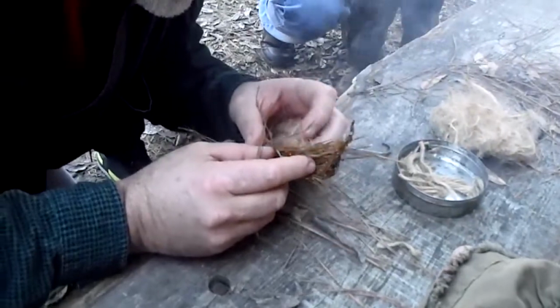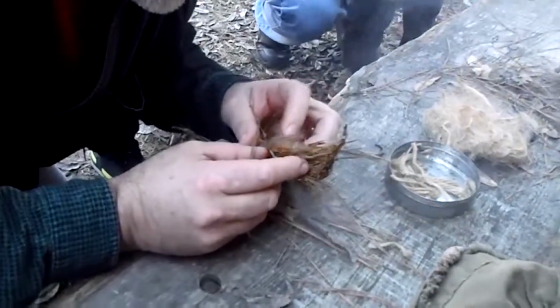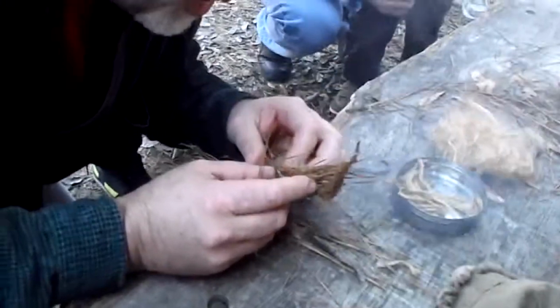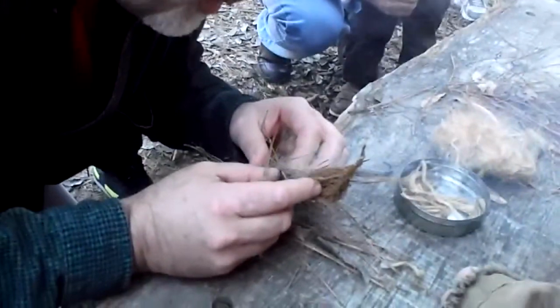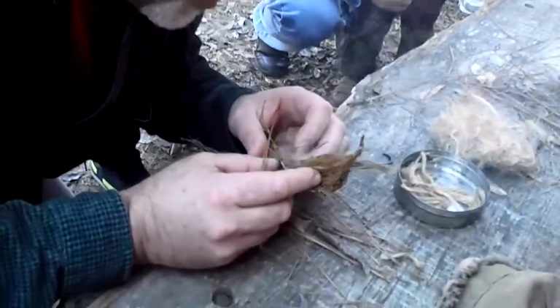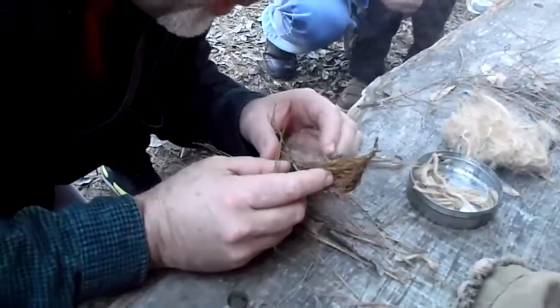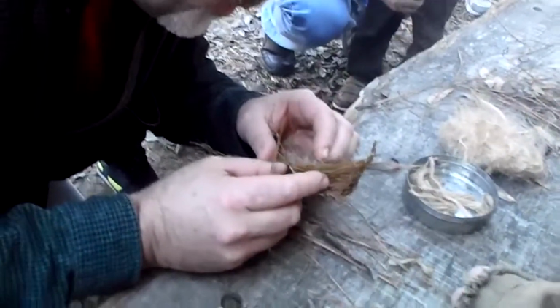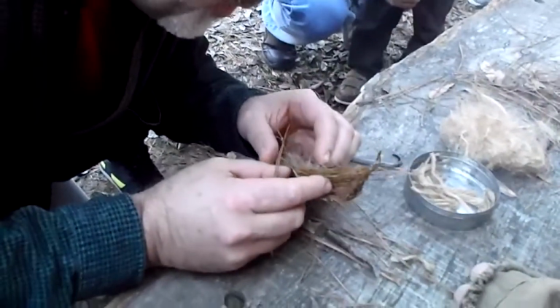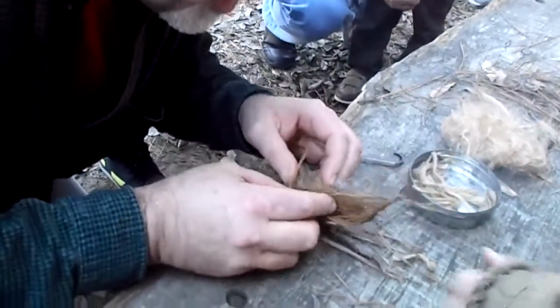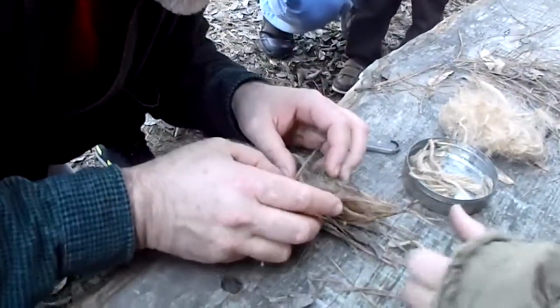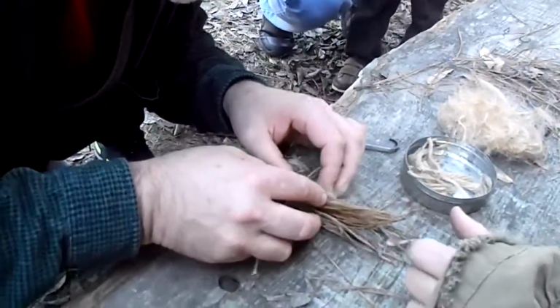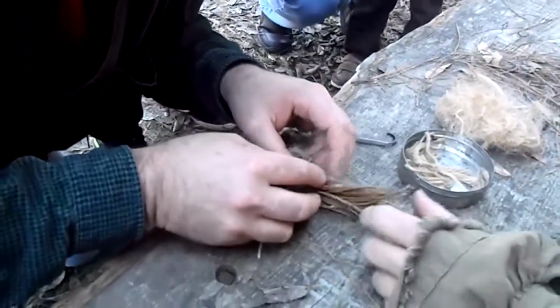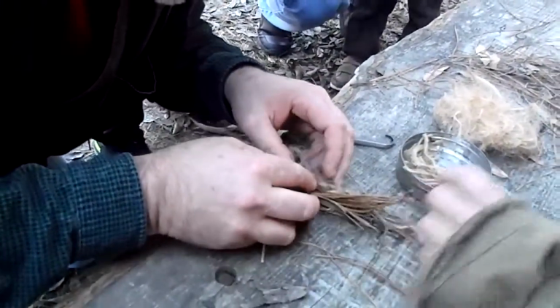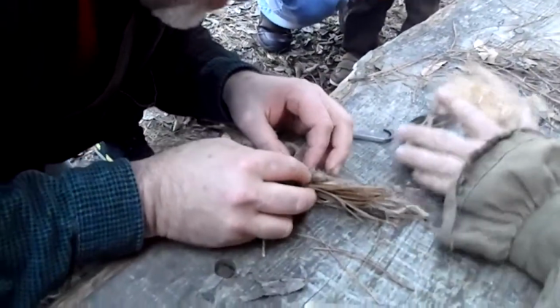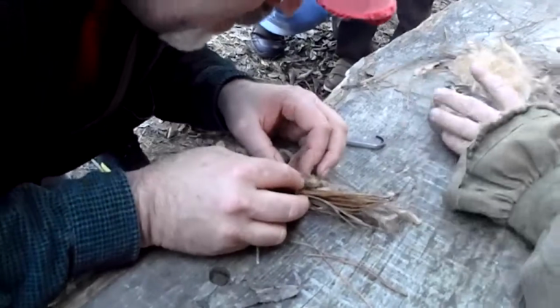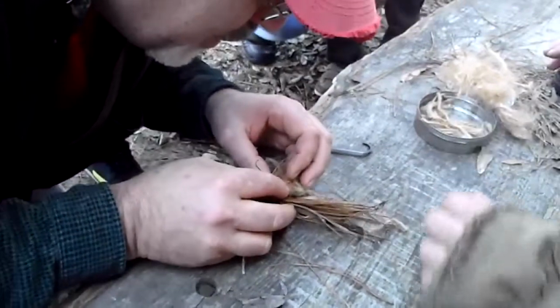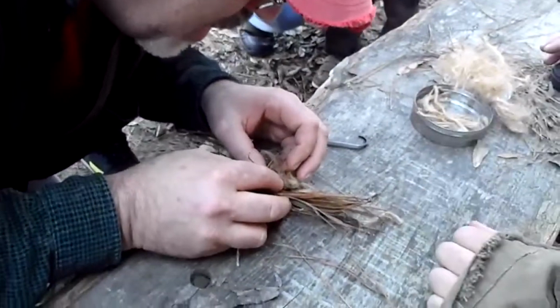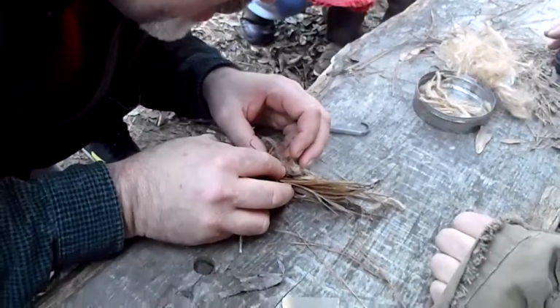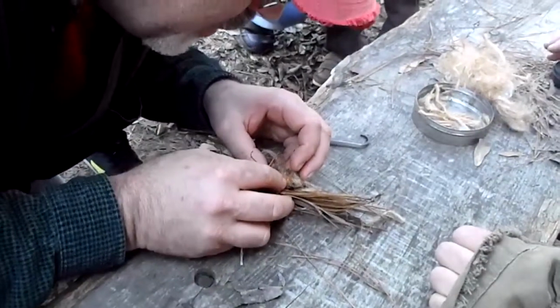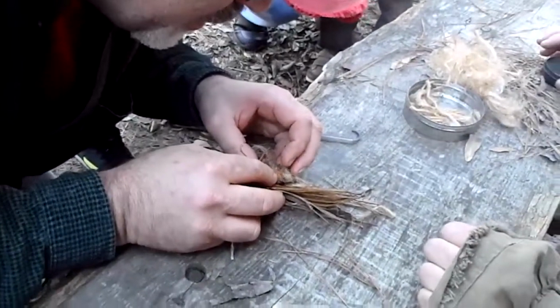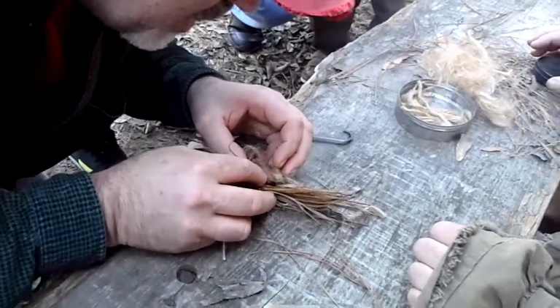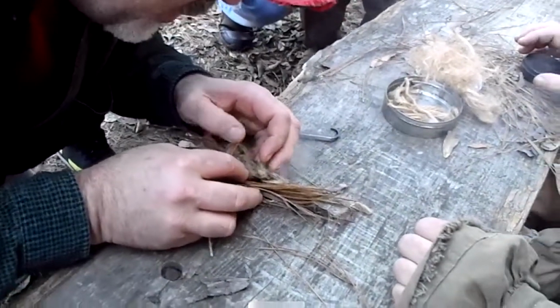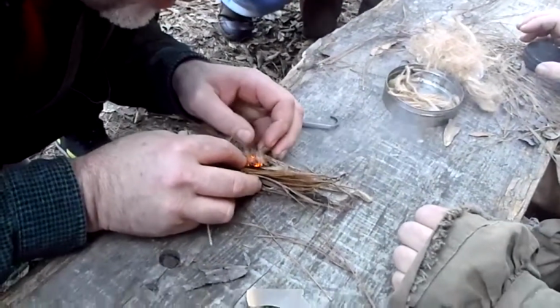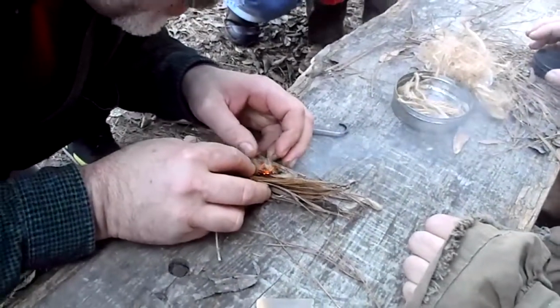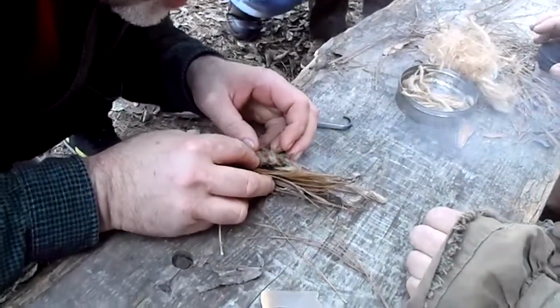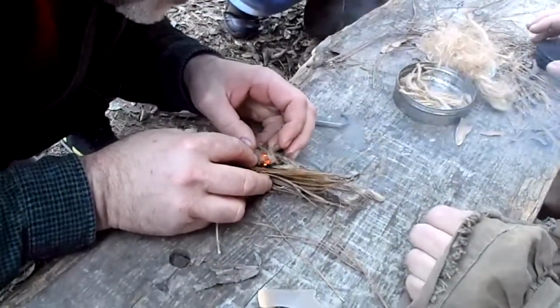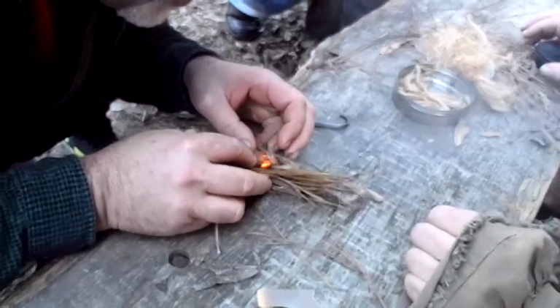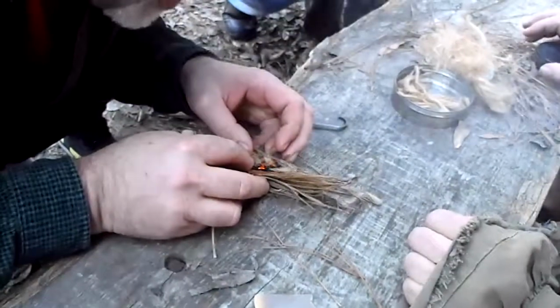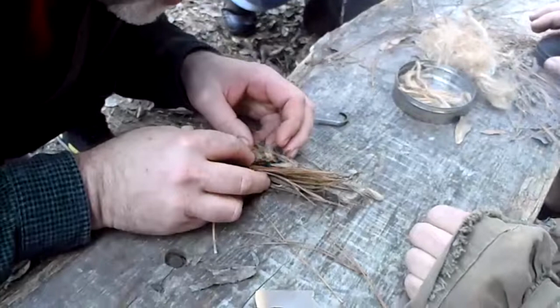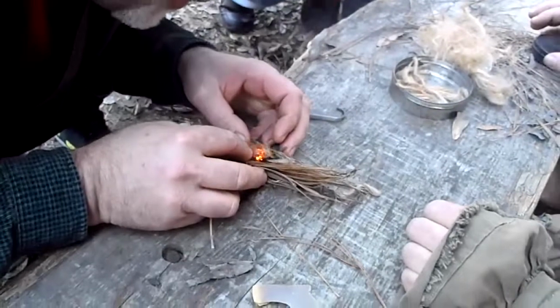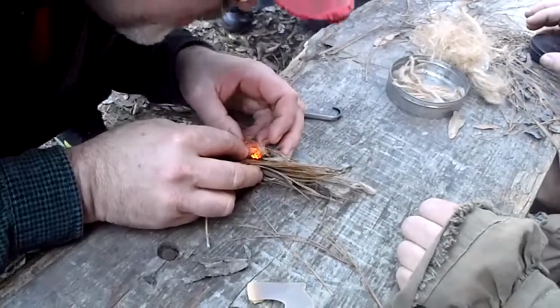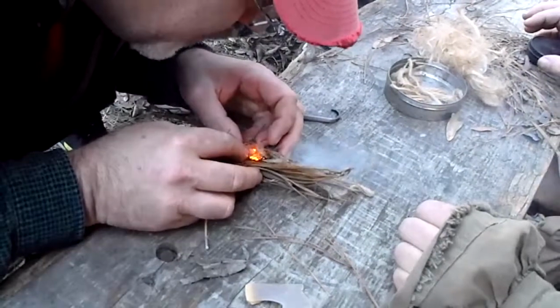Well, that's the secret — so you don't lose your char cloth either. Because once your char cloth burns out you have to start over again. Get it up a little closer and blow hard. There you go.